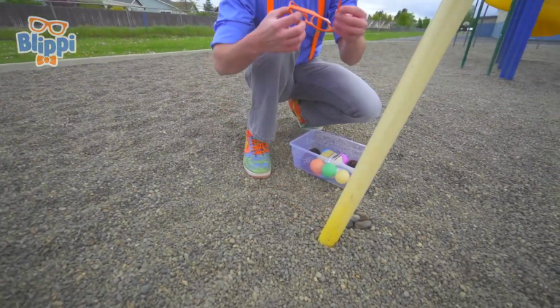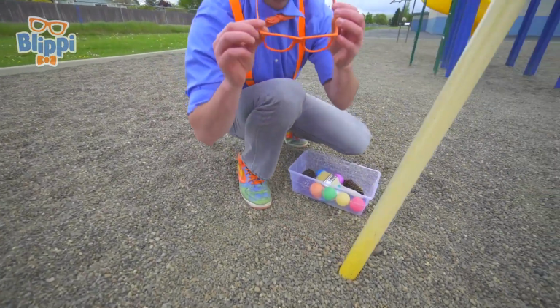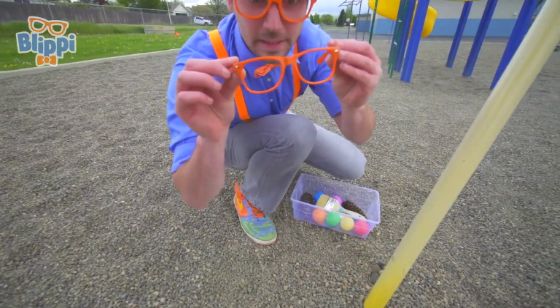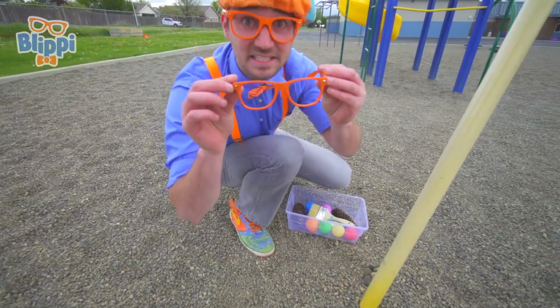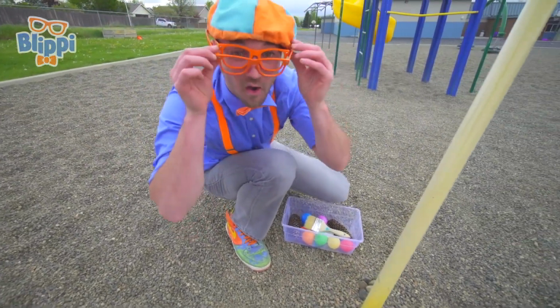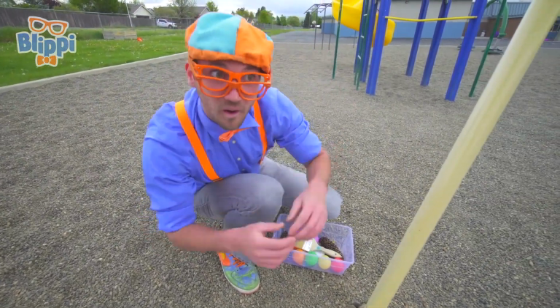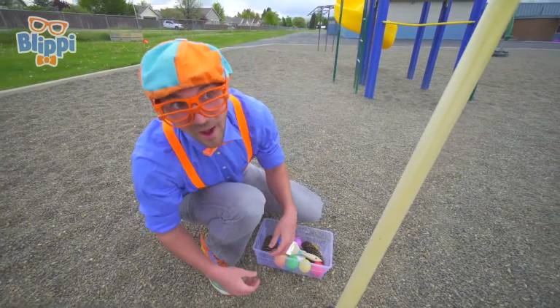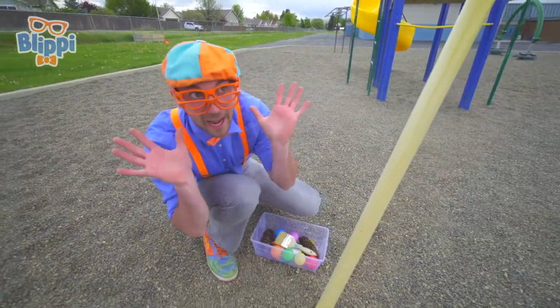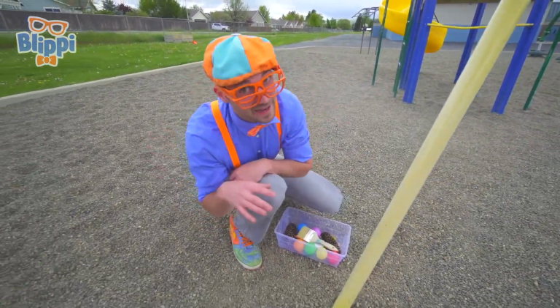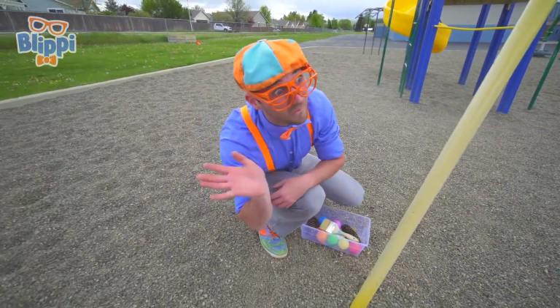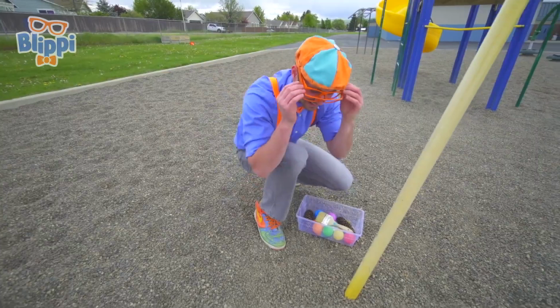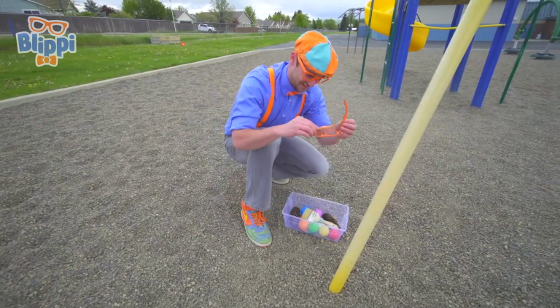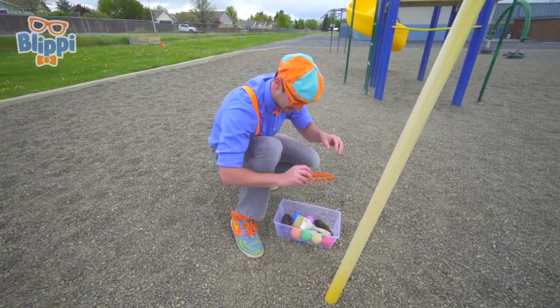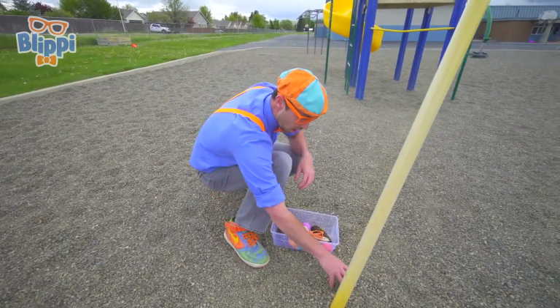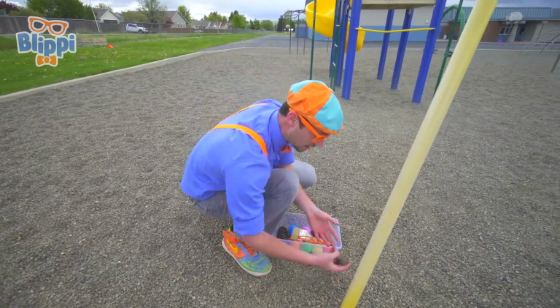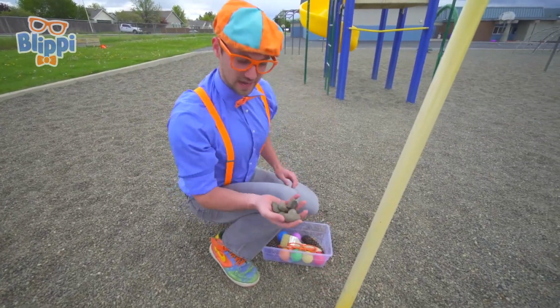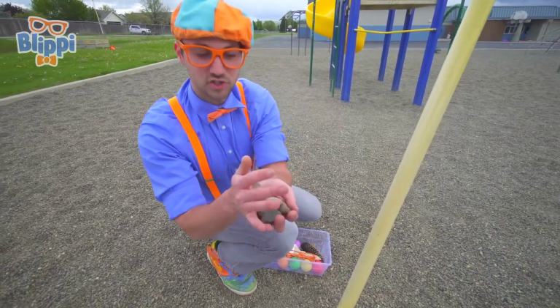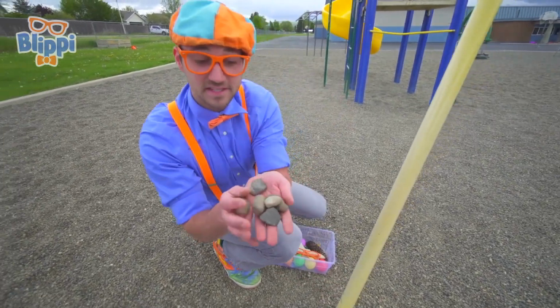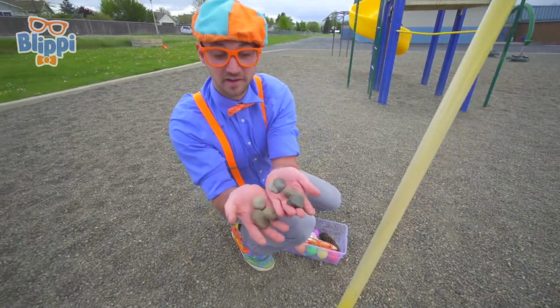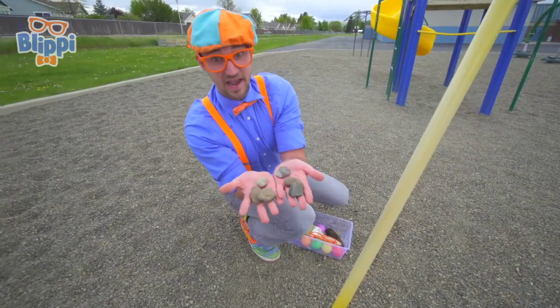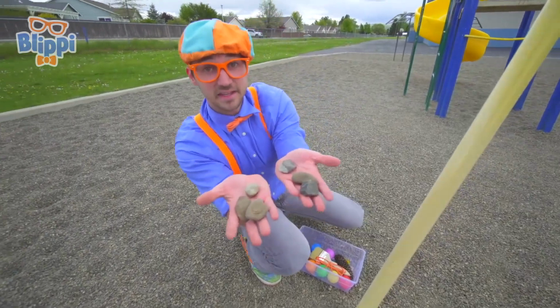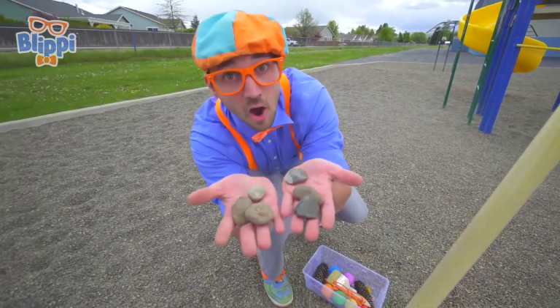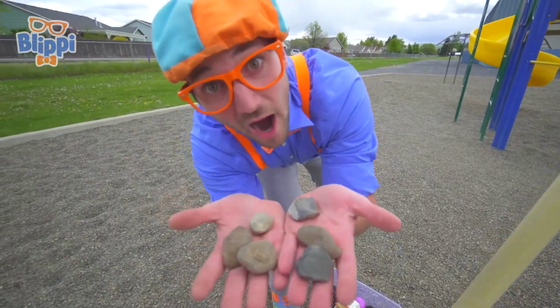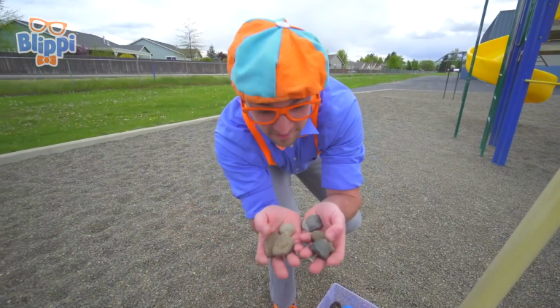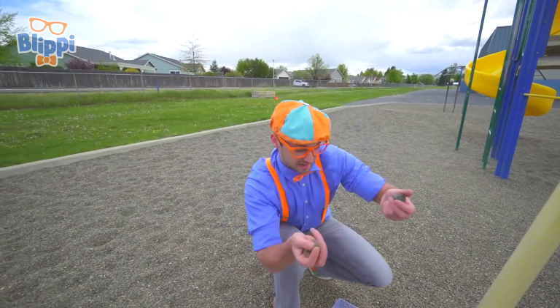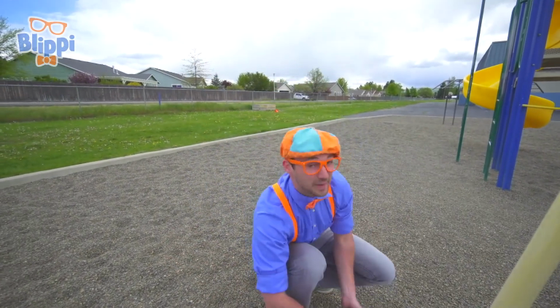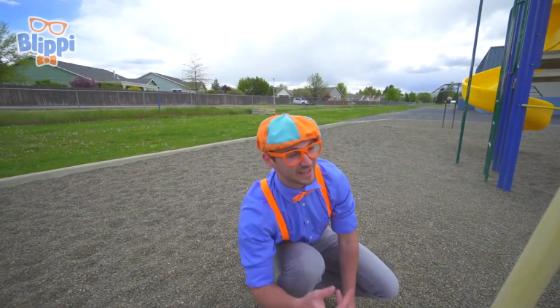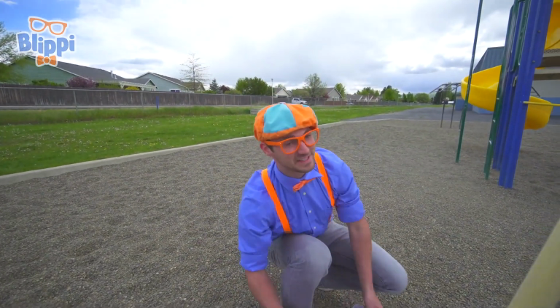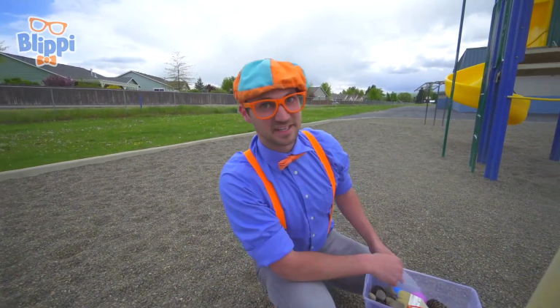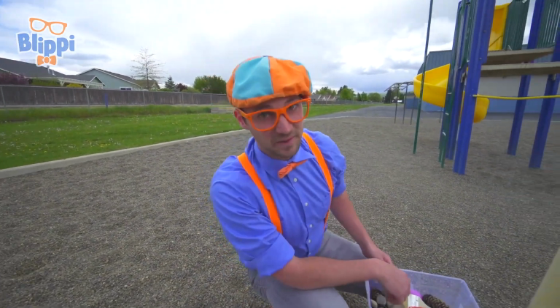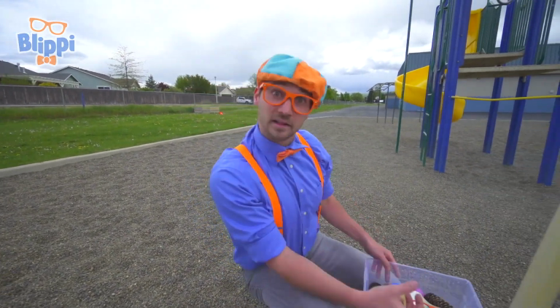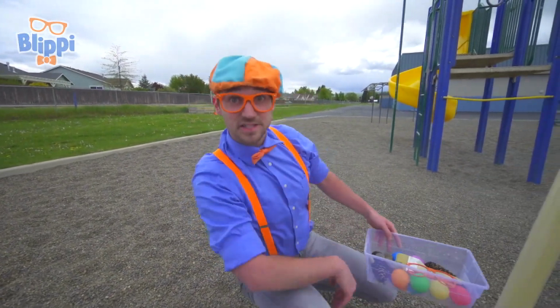Some orange Blippi glasses! Hello. And I bet you know what these are — yeah, these are rocks. And I bet you could probably guess if they're going to sink or float, but let's go see.